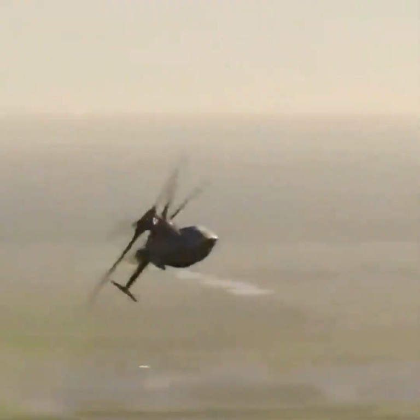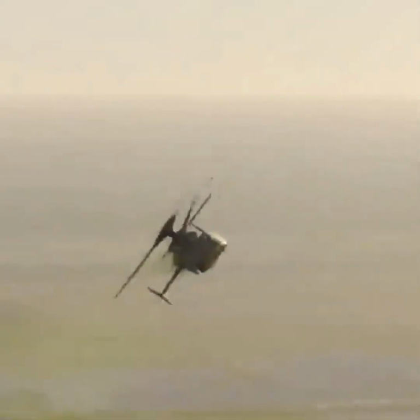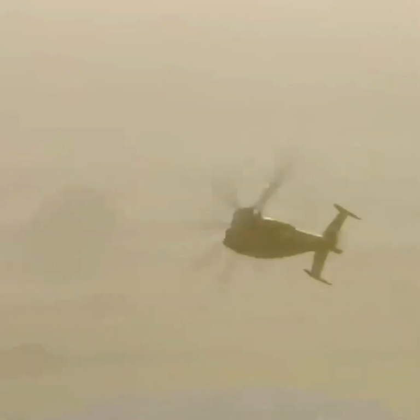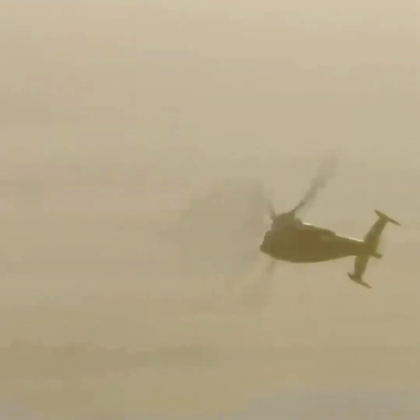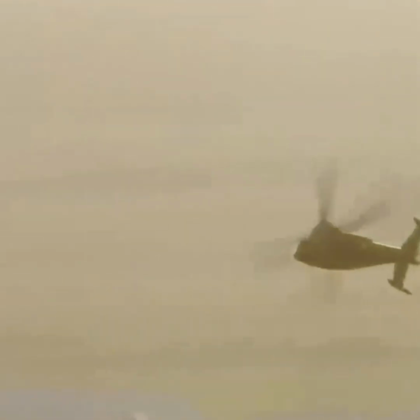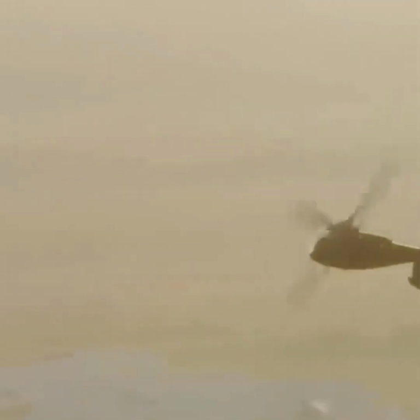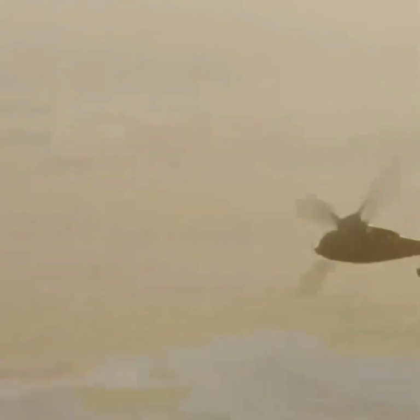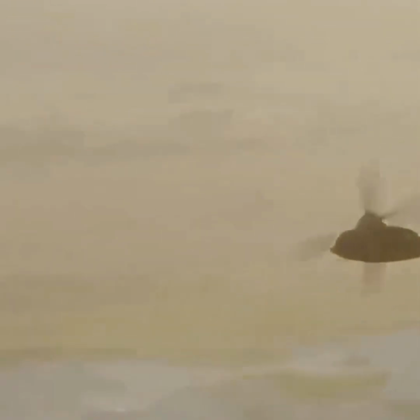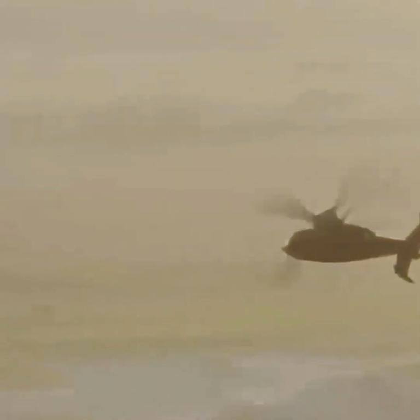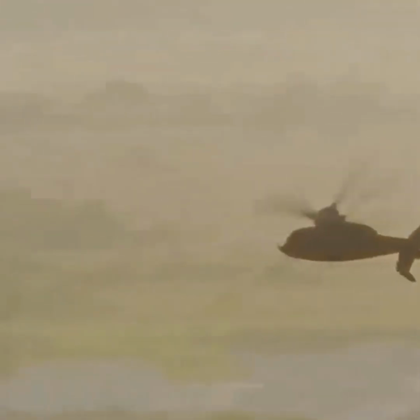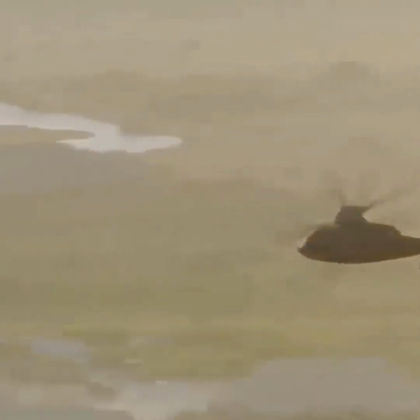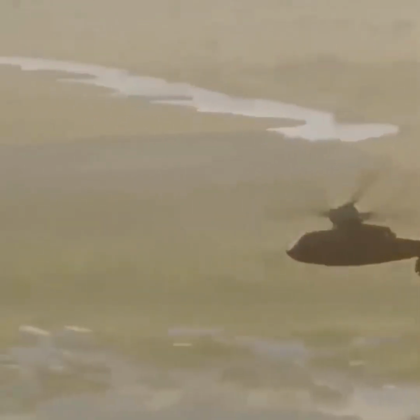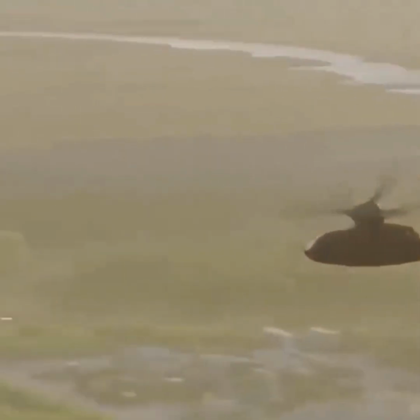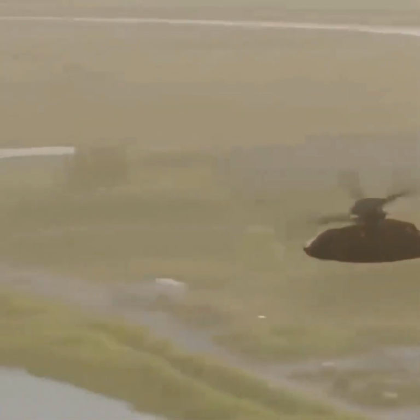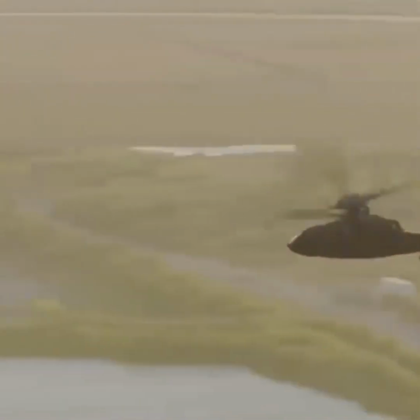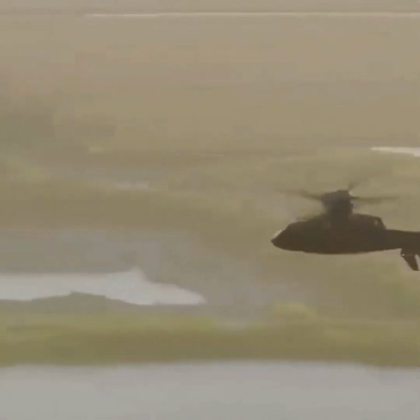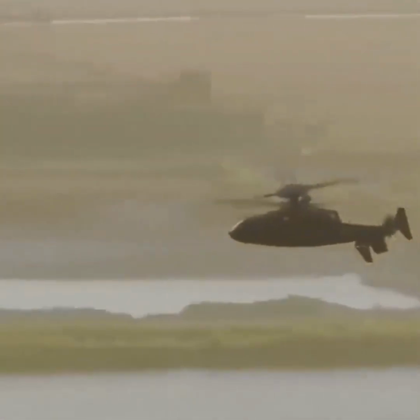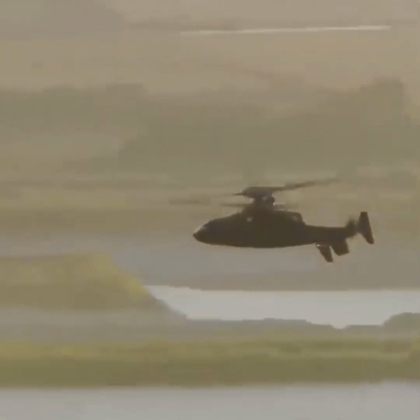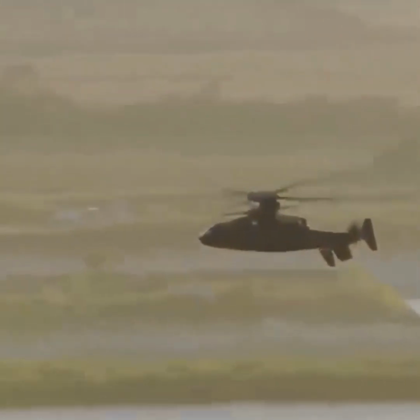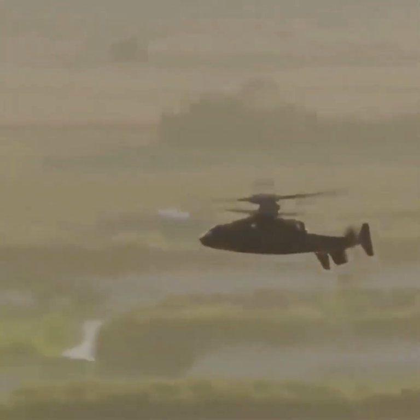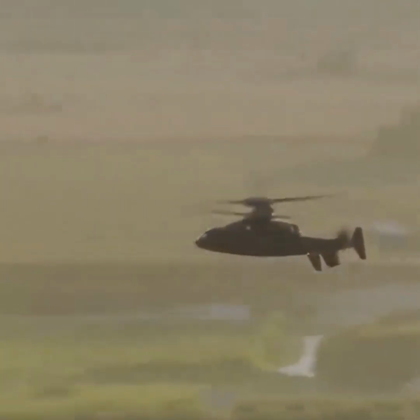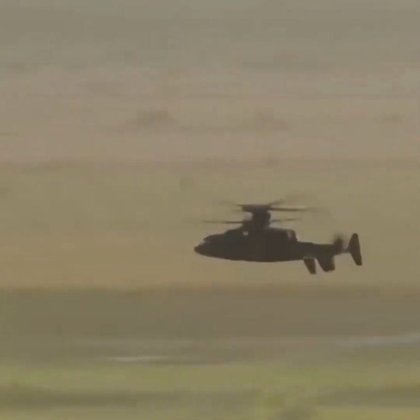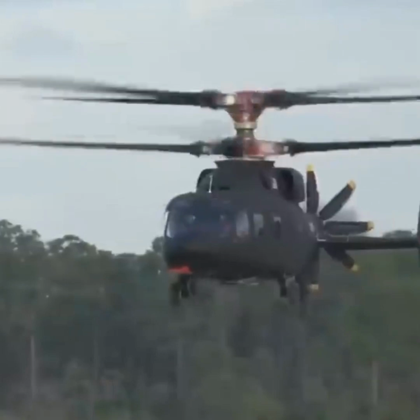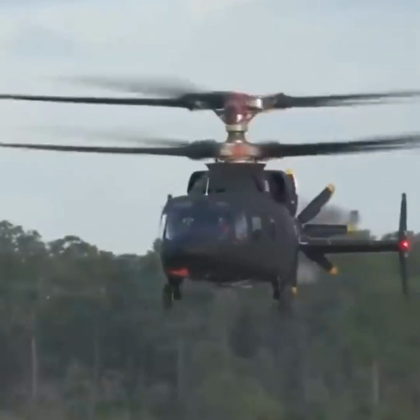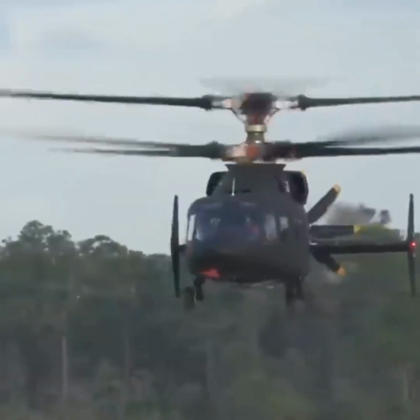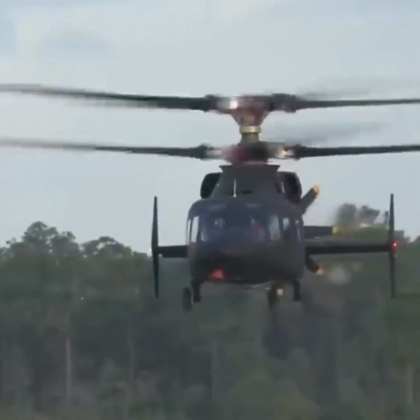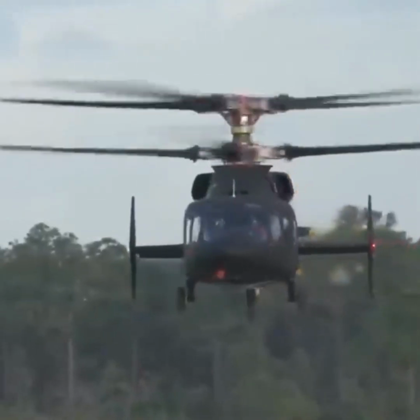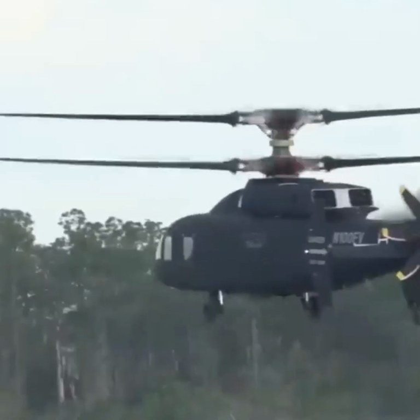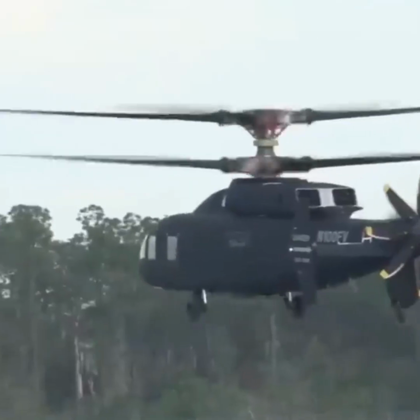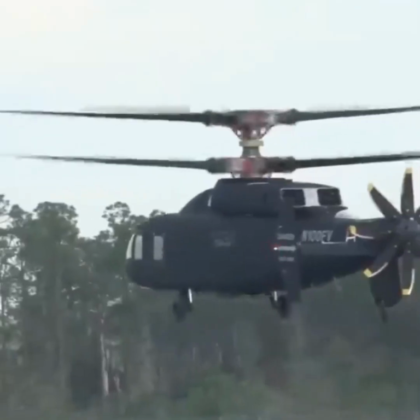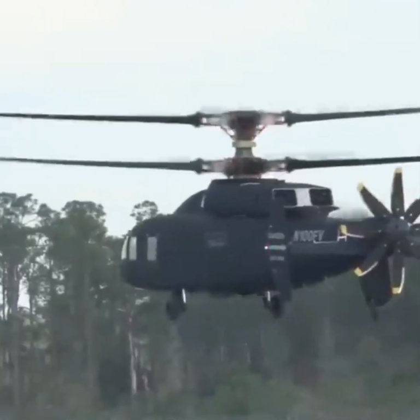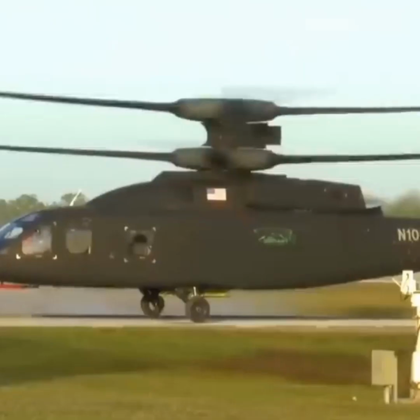On top of that, the Defiant X incorporates a pusher propeller at the rear of the aircraft, which provides additional thrust during forward flight, boosting speed and allowing for improved hover capabilities.